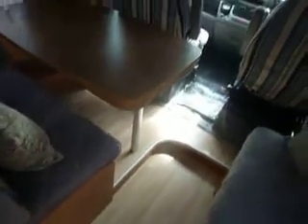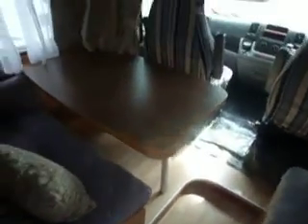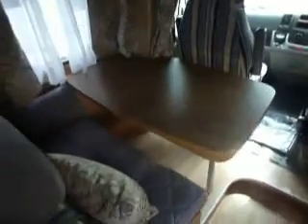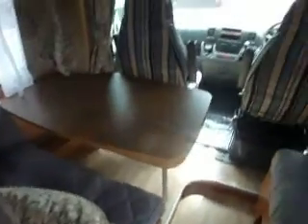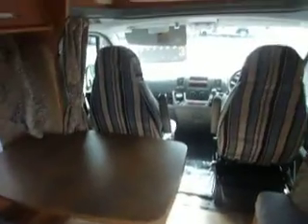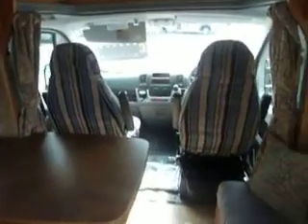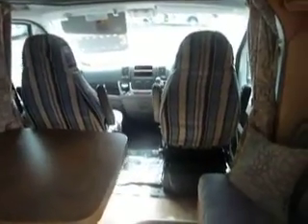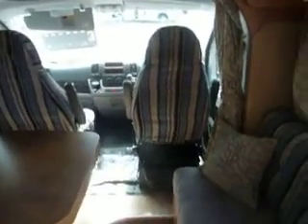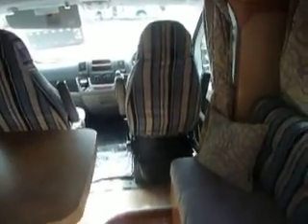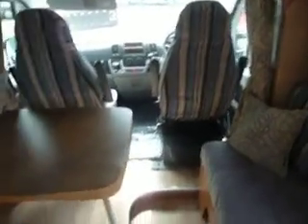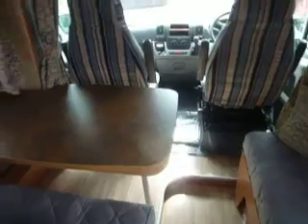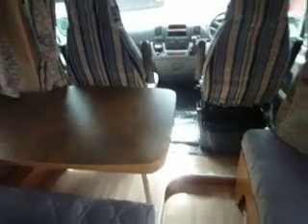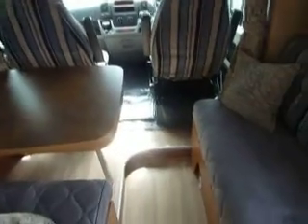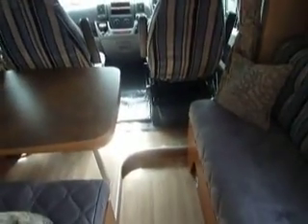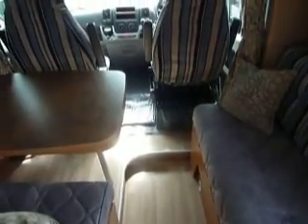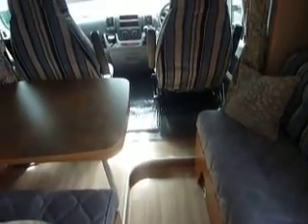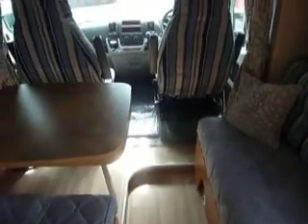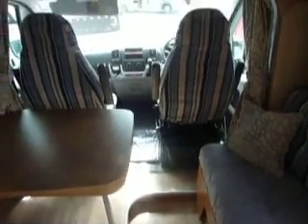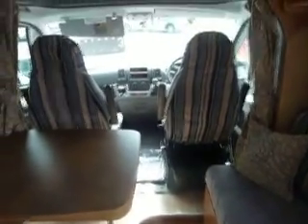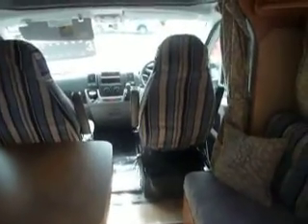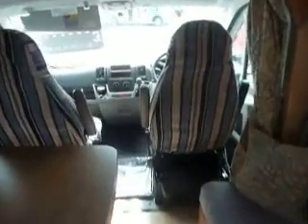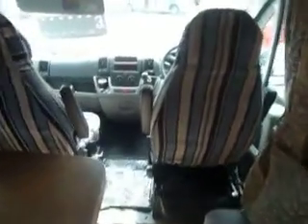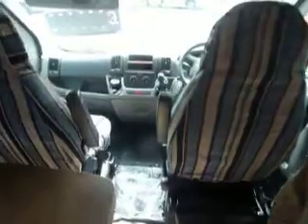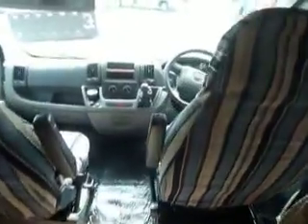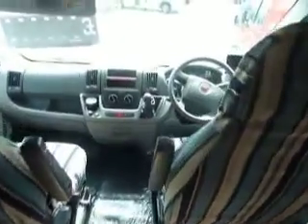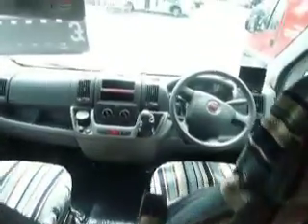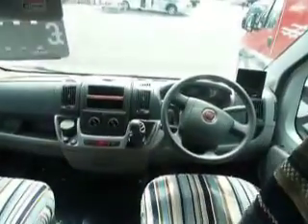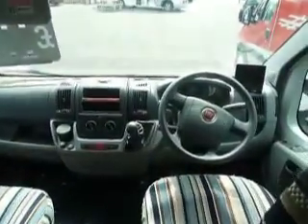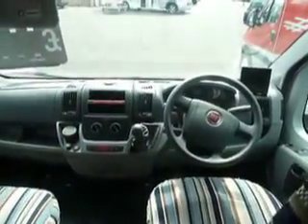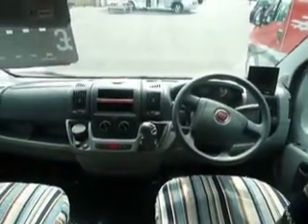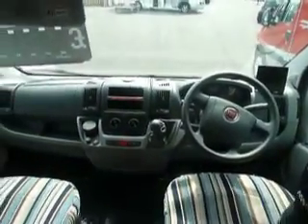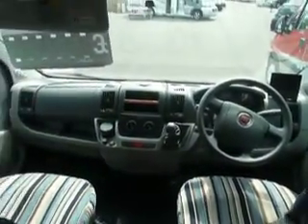Nice open lounge — front seats do swivel, so everybody can fit around, have a few drinks, play cards. She's been fitted with air conditioning and cruise control, and has only done 5,000 miles.